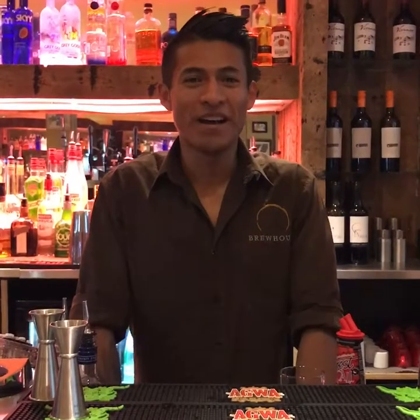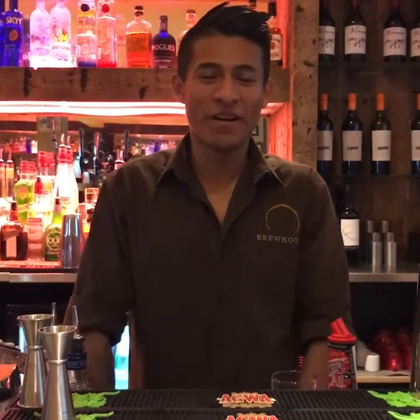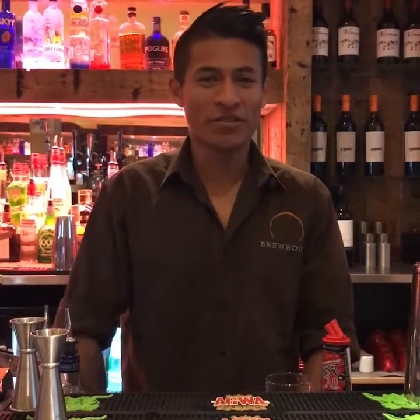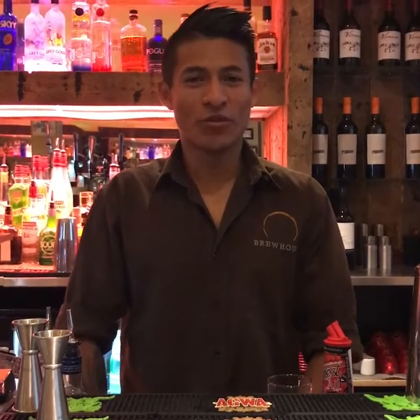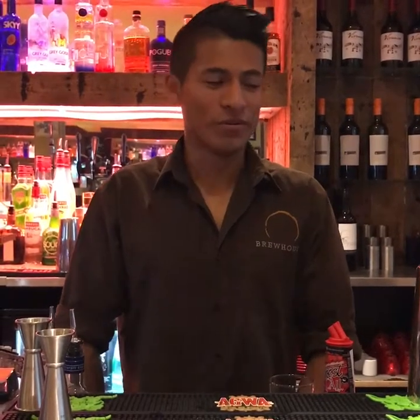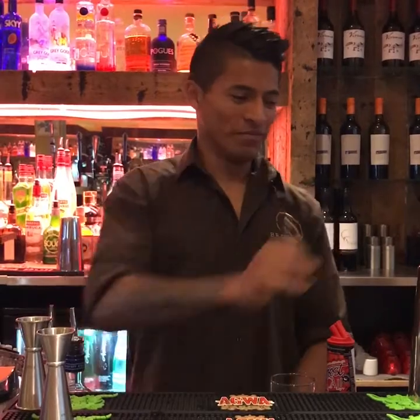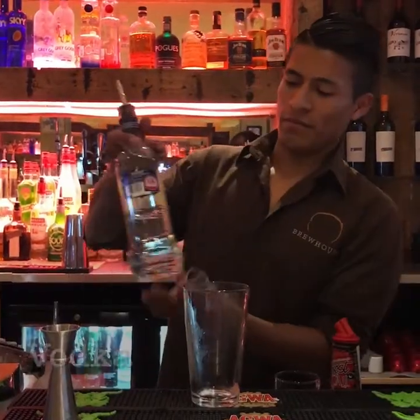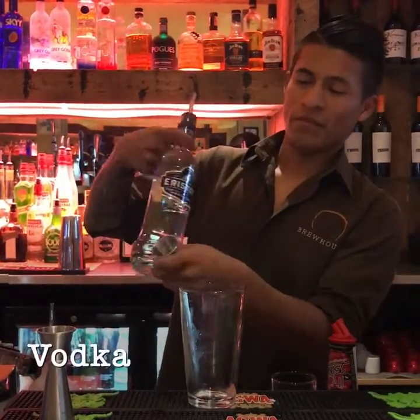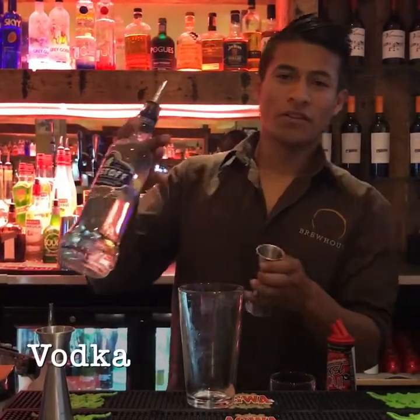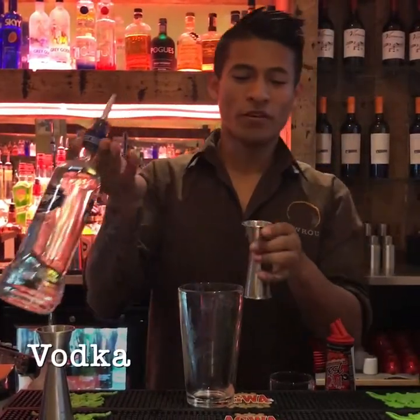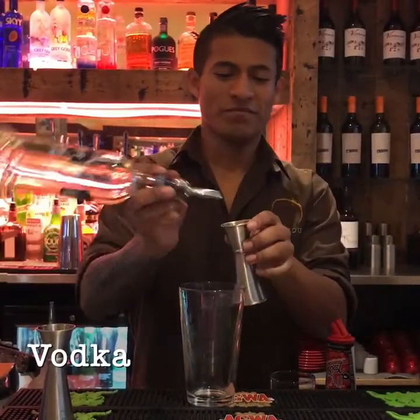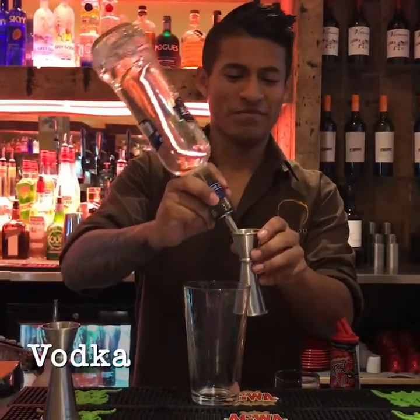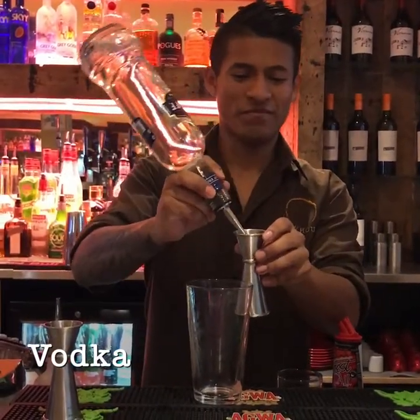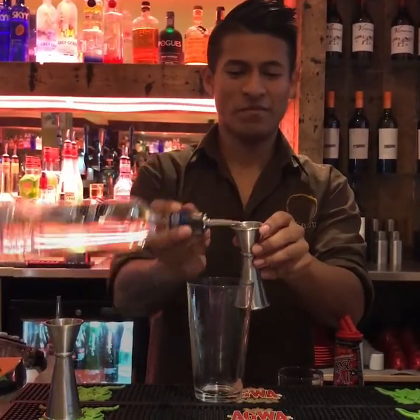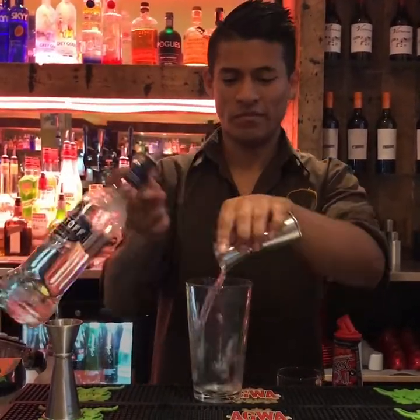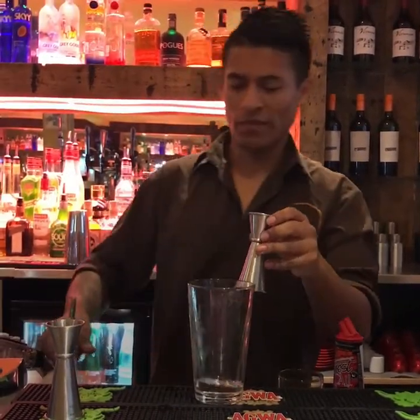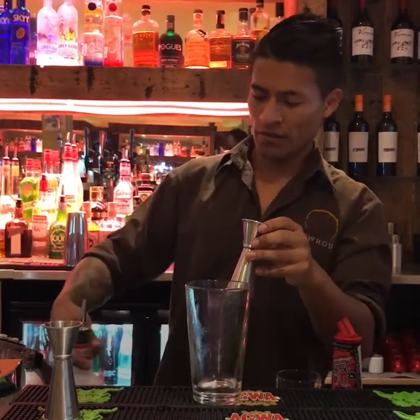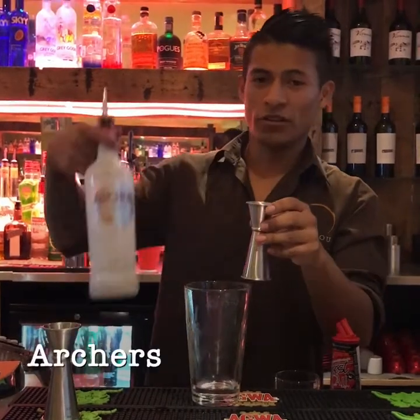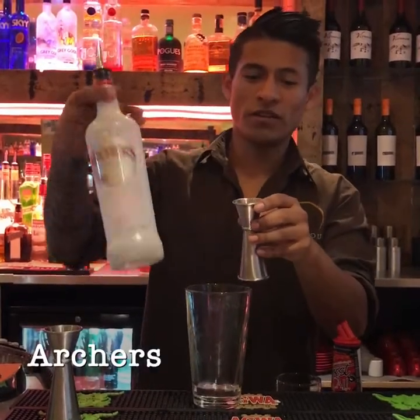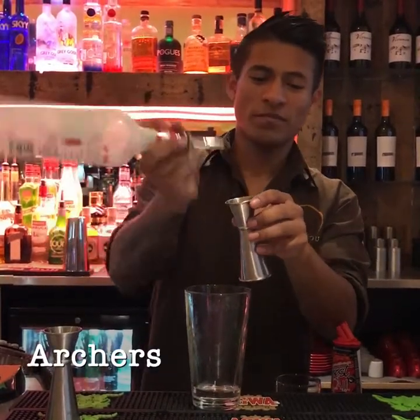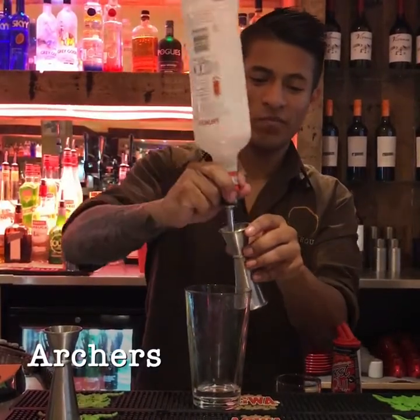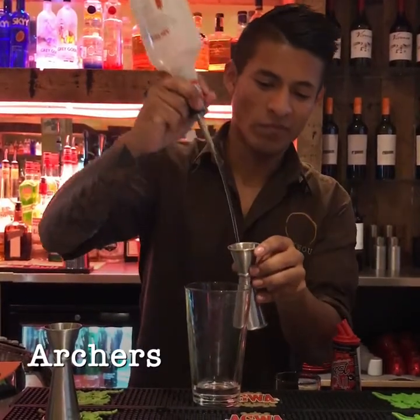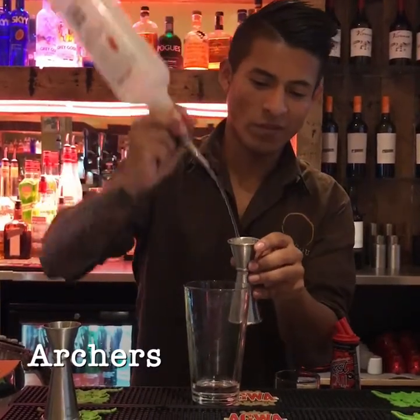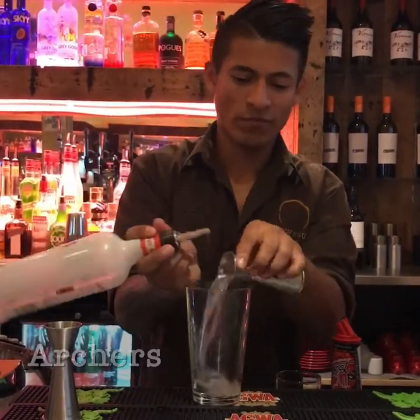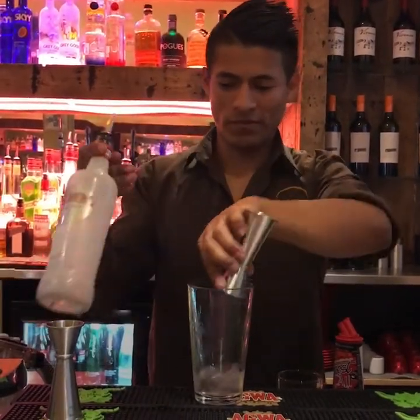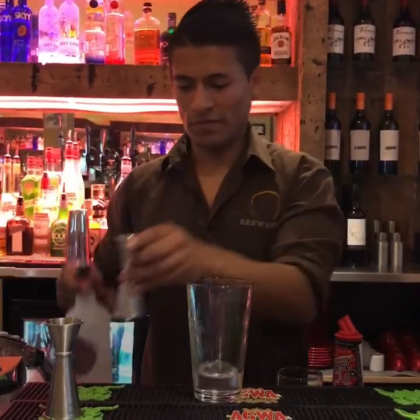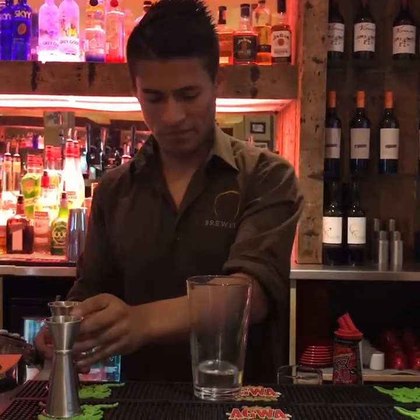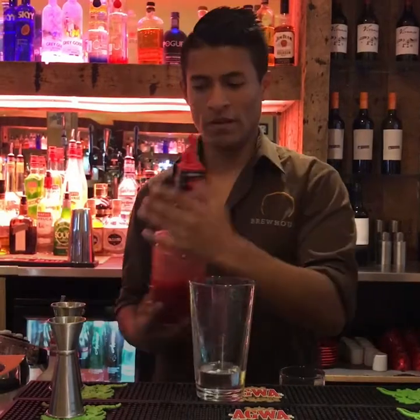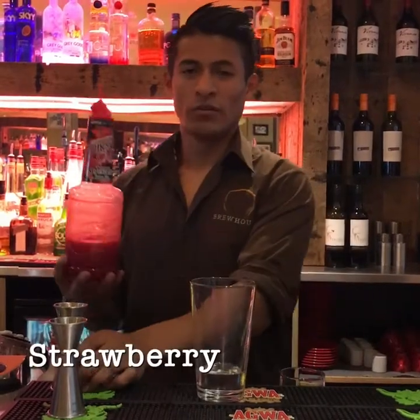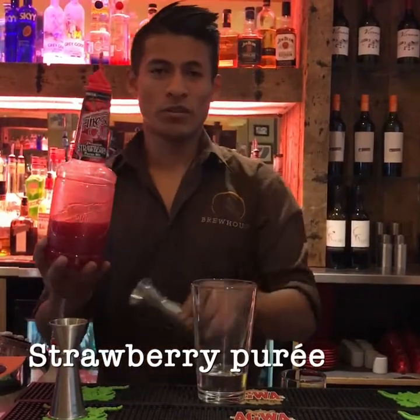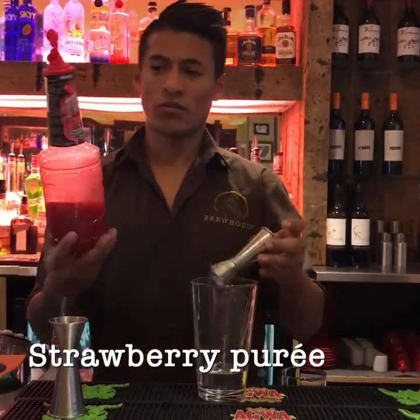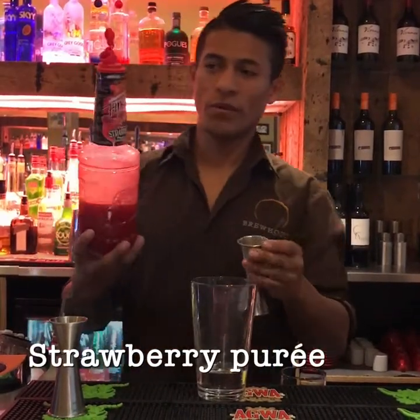Hi, I'm Freddy. I'm going to show you how to do the strawberry woo-woo. A shot of vodka, a shot of Archer's, two shots of strawberry puree.